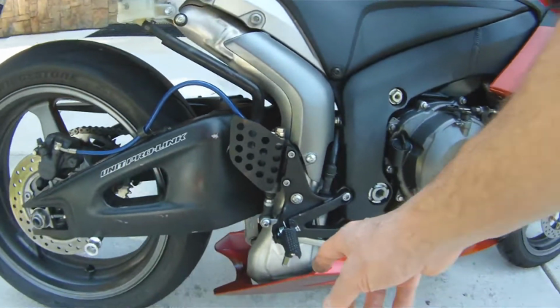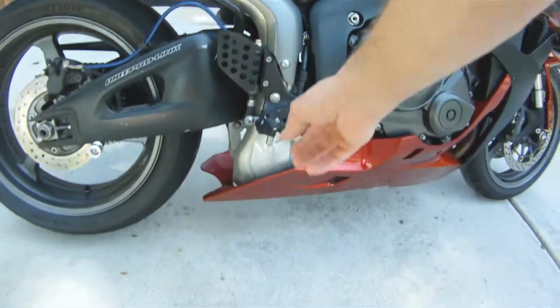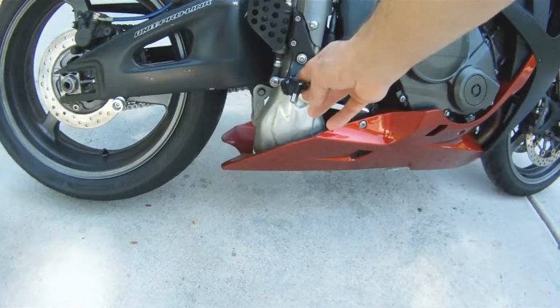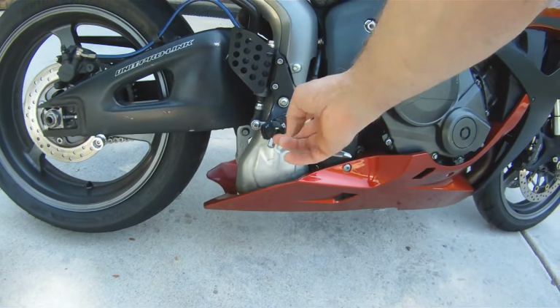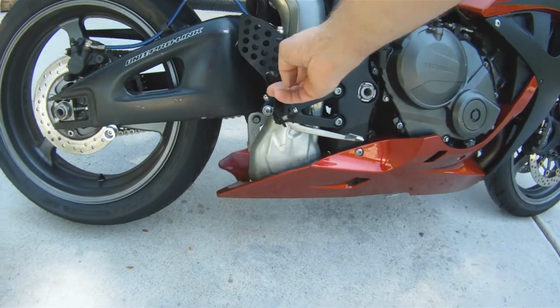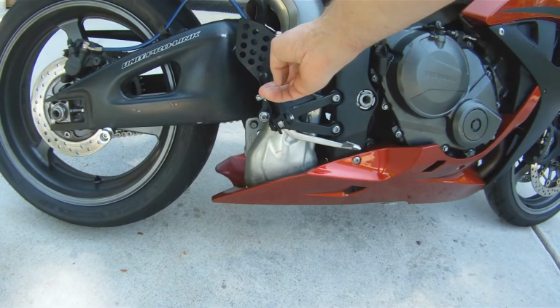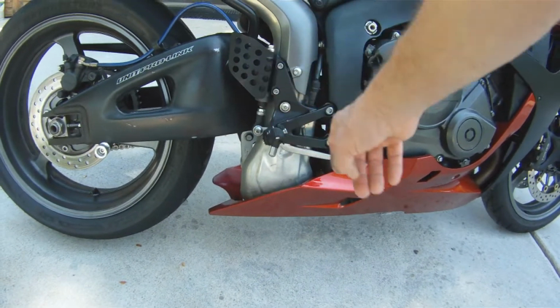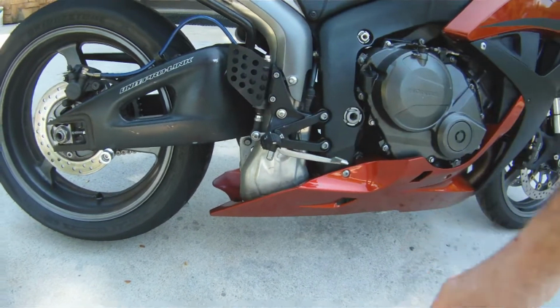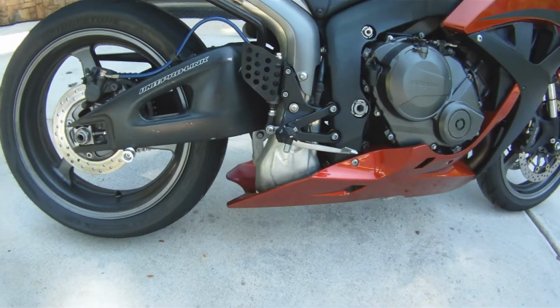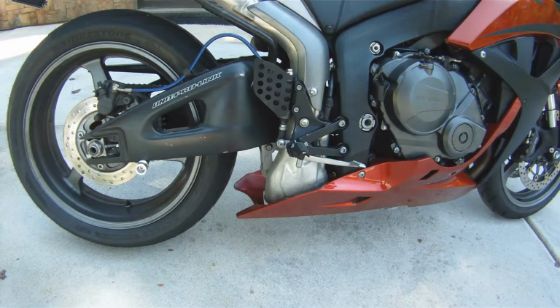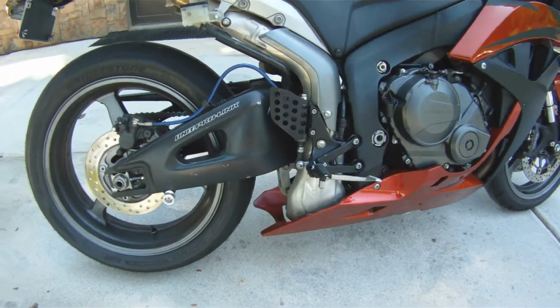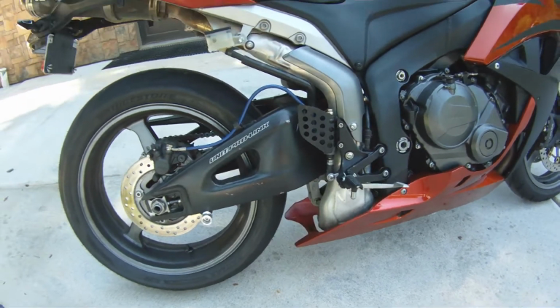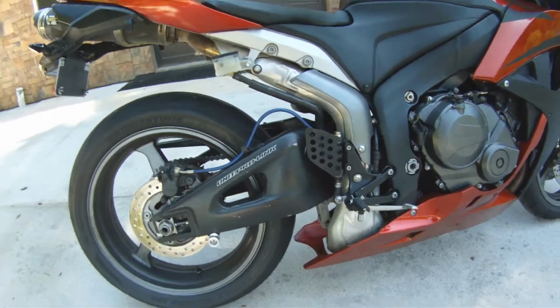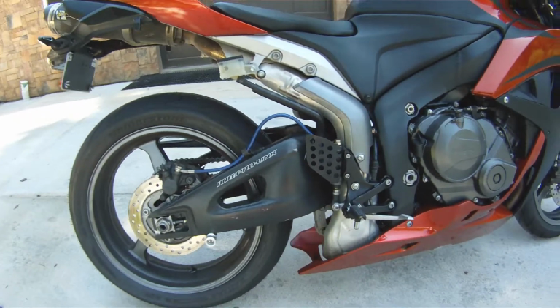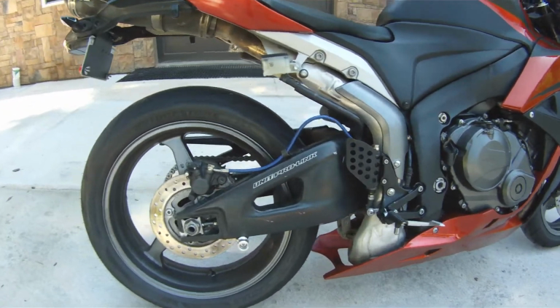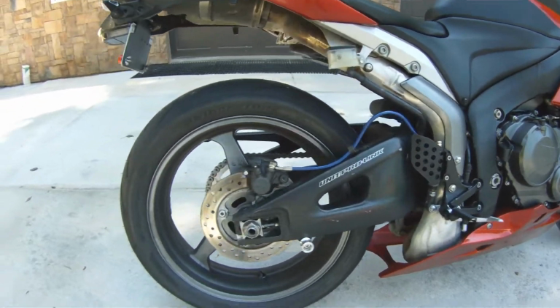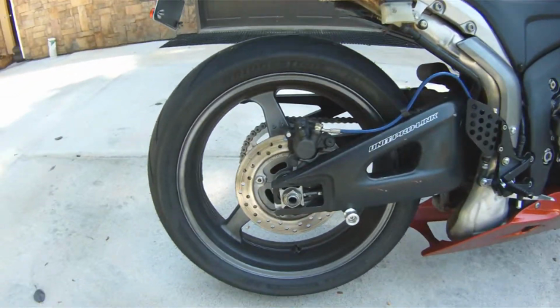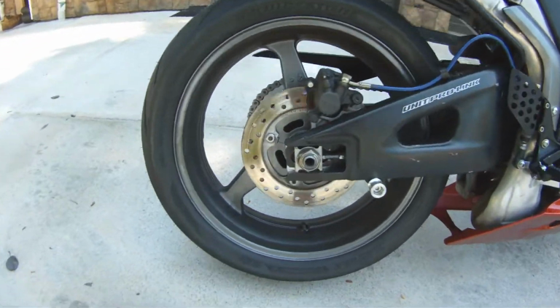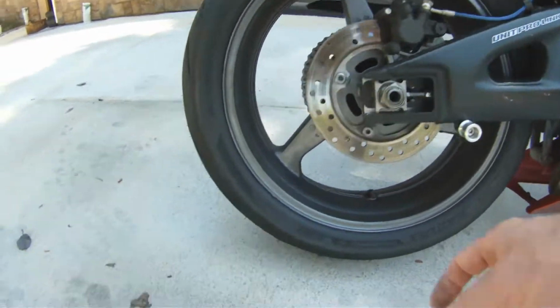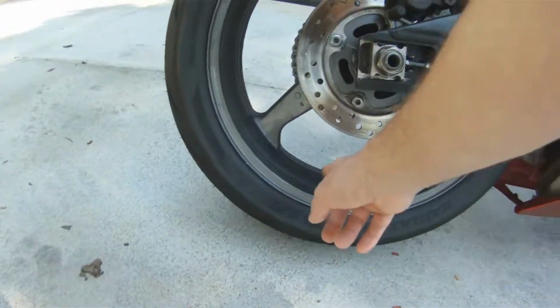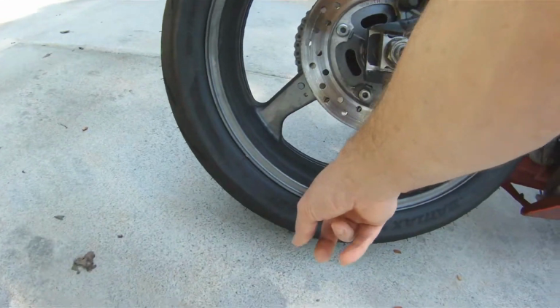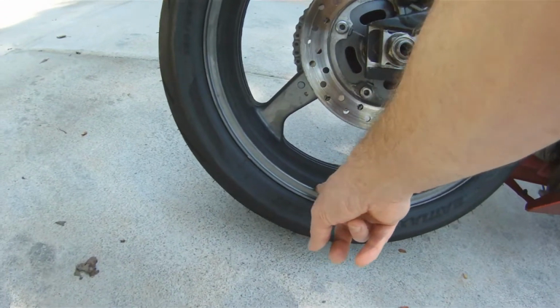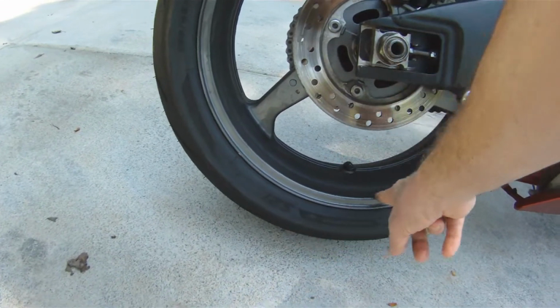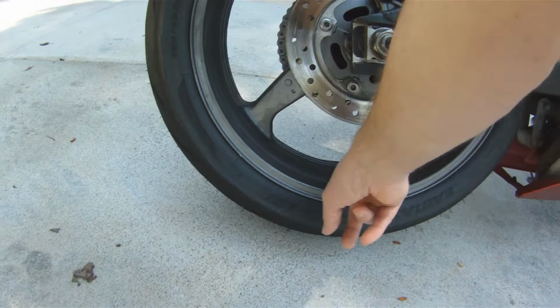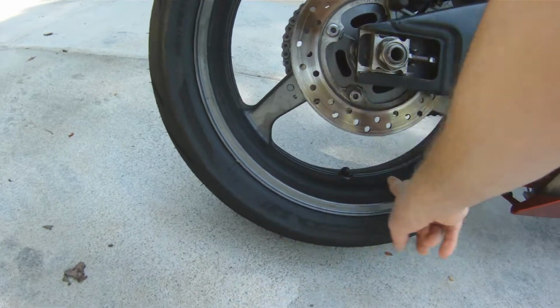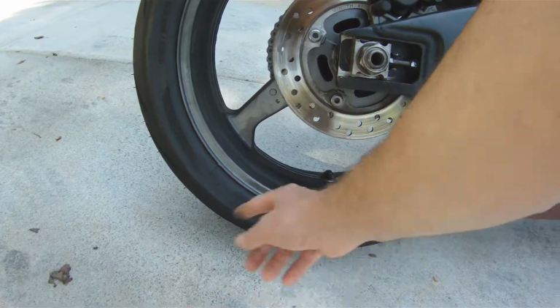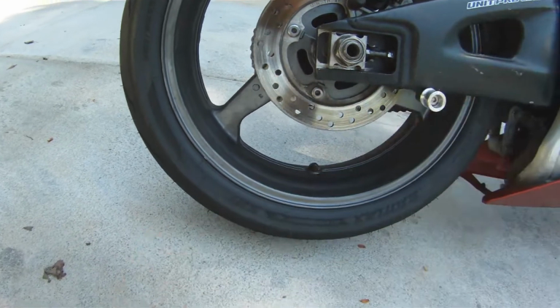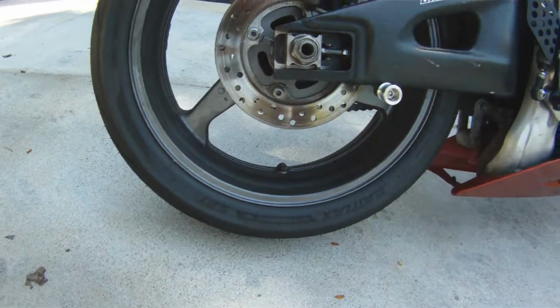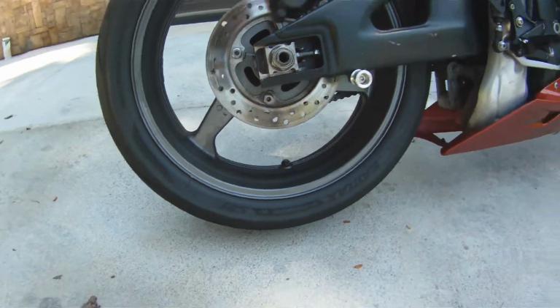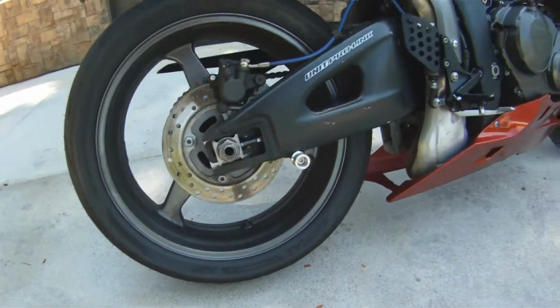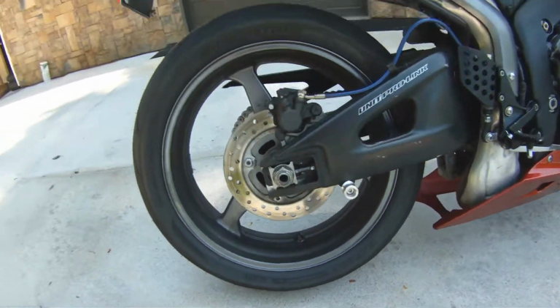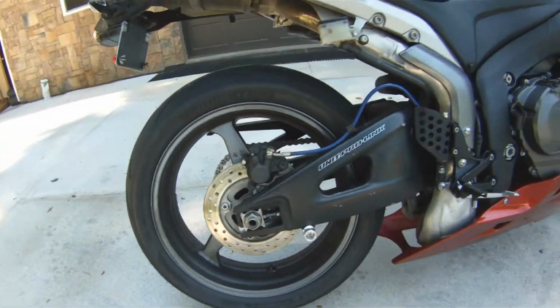It has braided Galfer lines on front and rear. New foot pegs on both sides. New brake pedal on this side. The wheels were black and are now a charcoal gray.